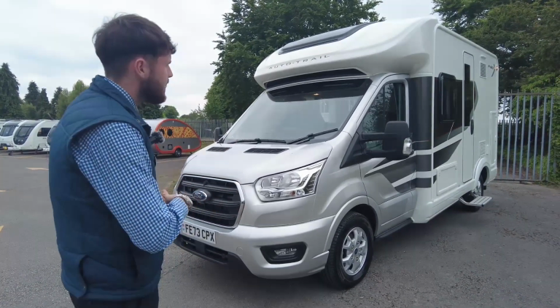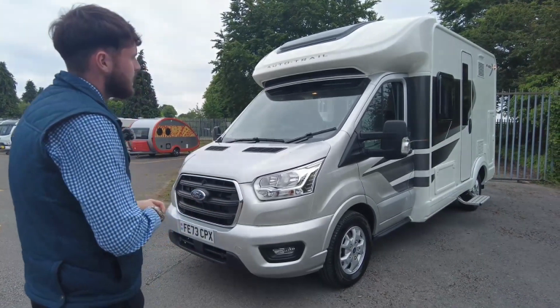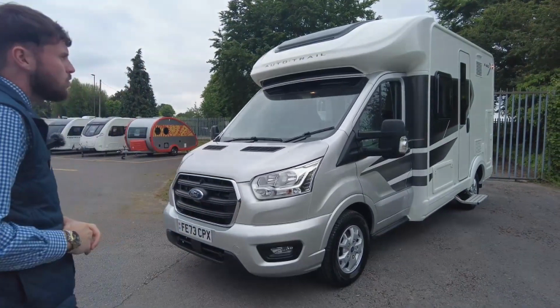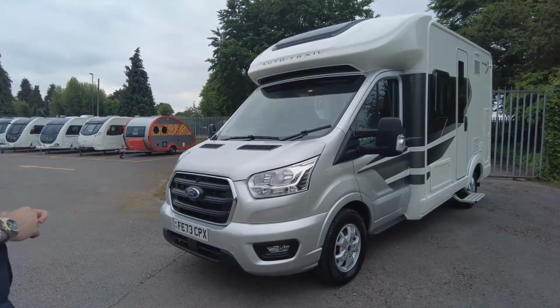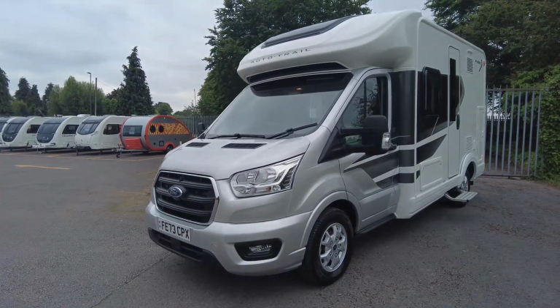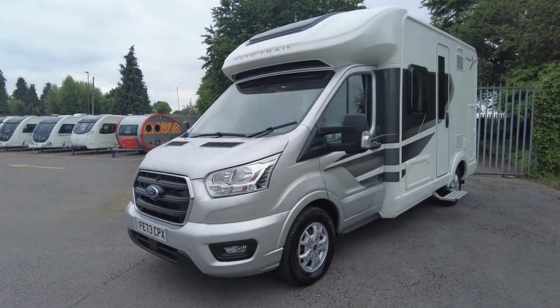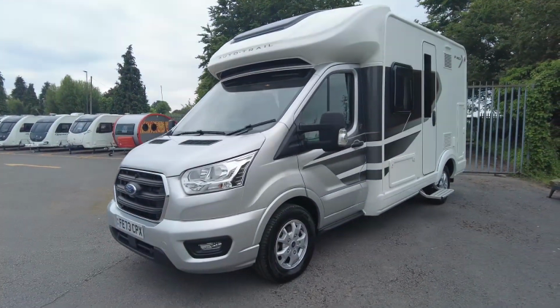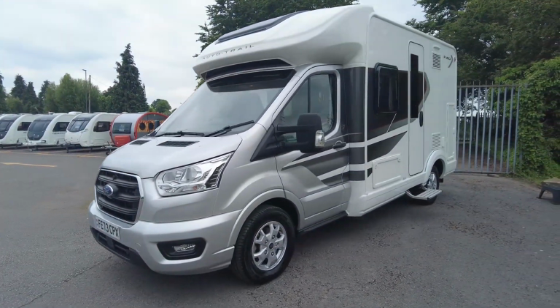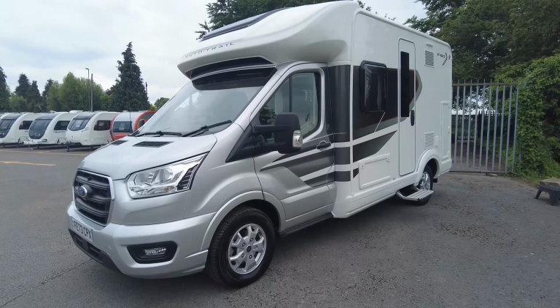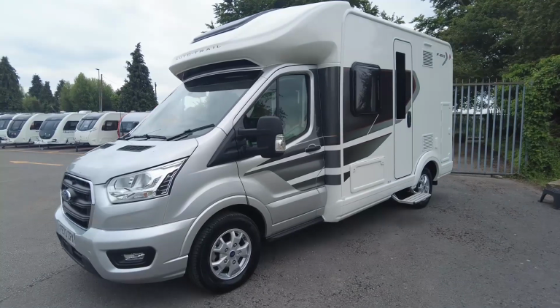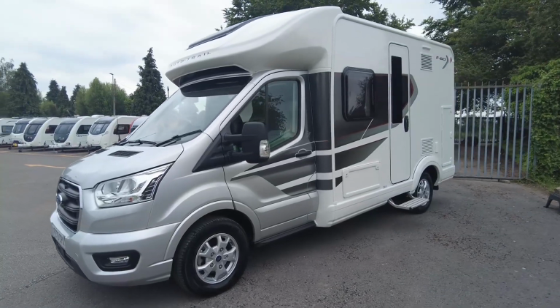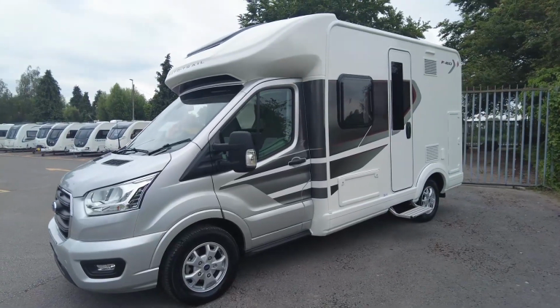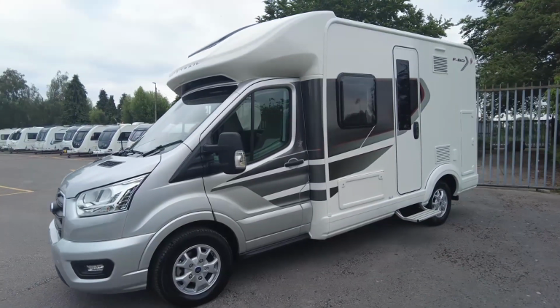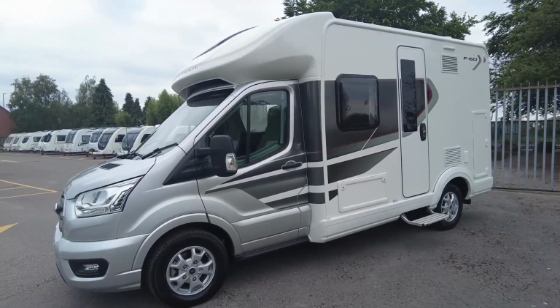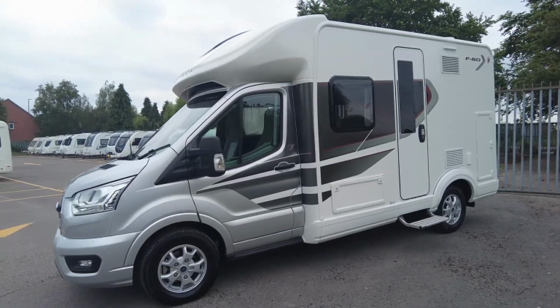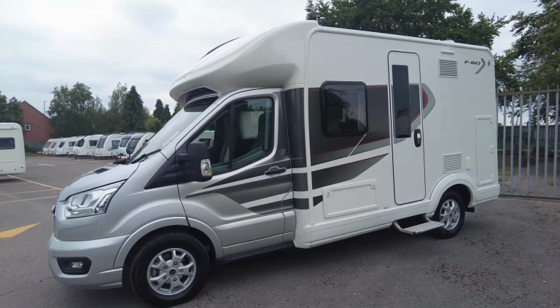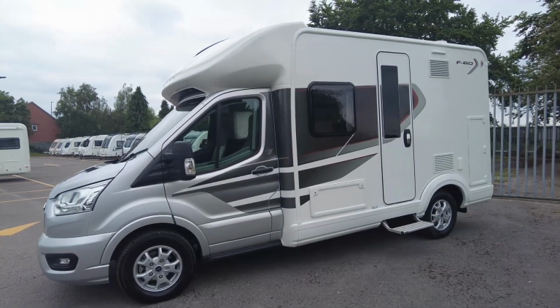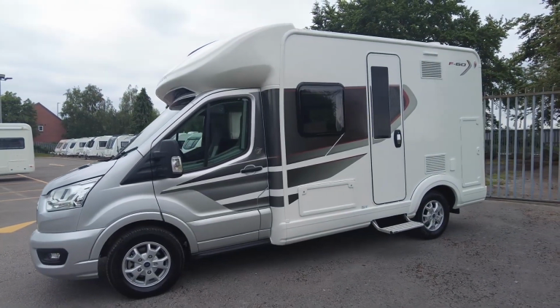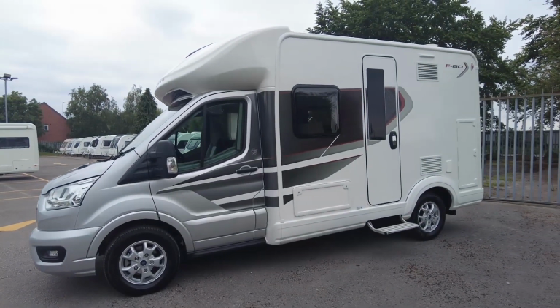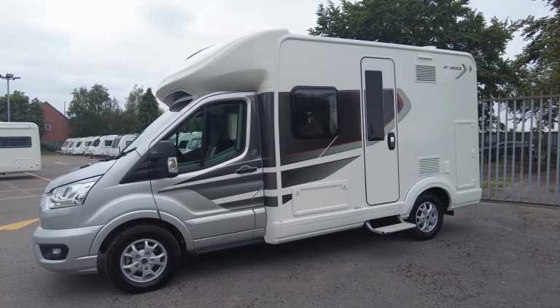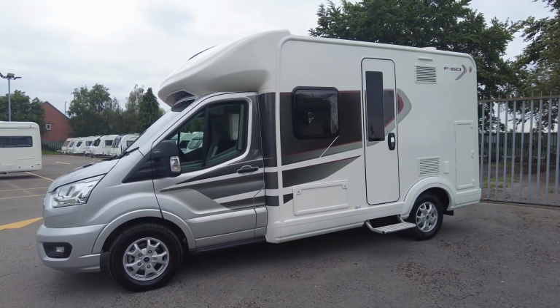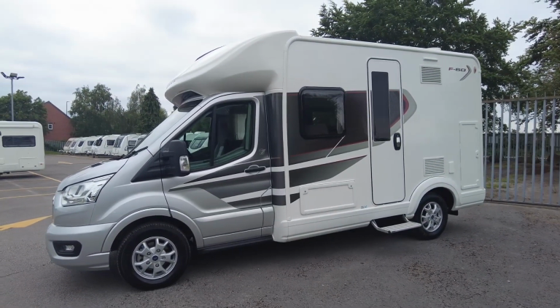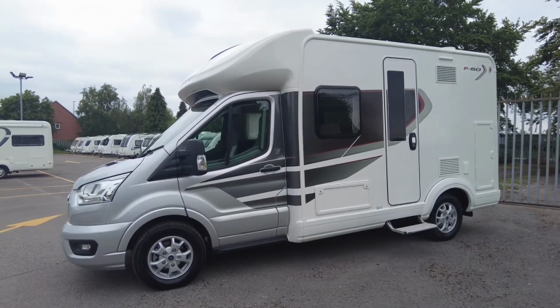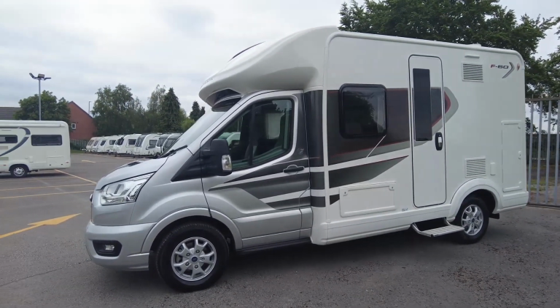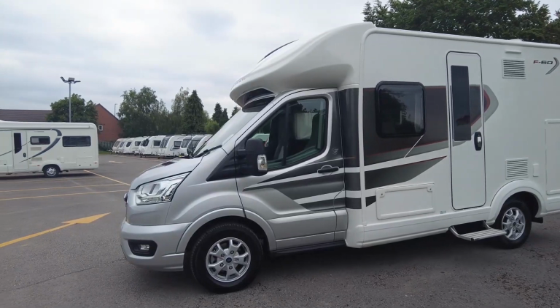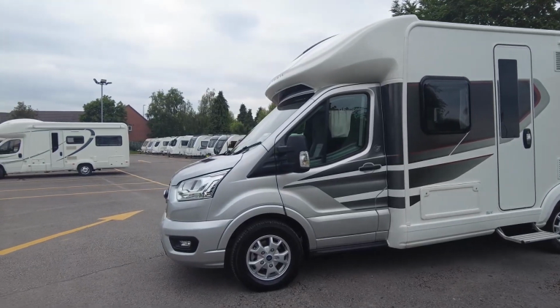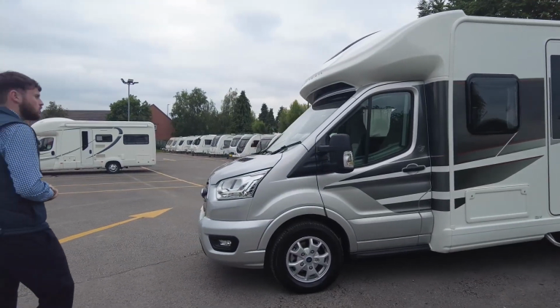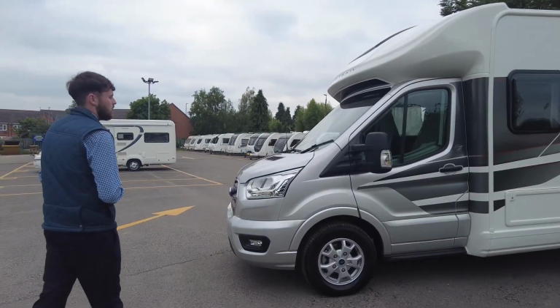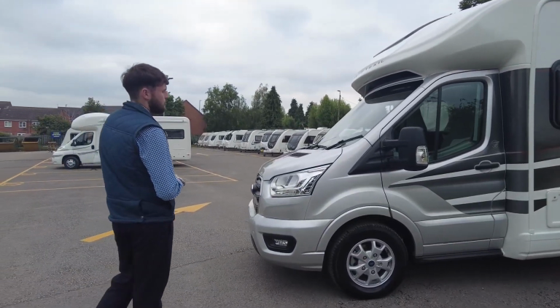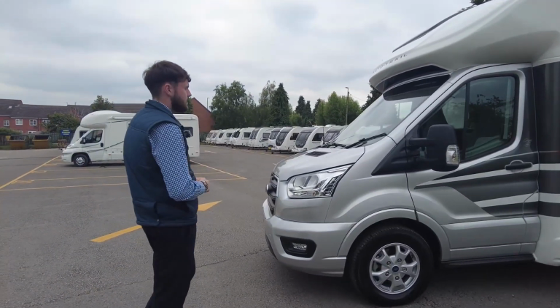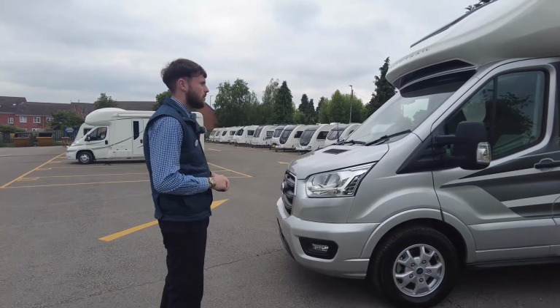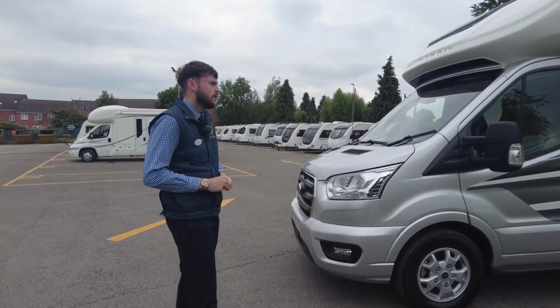This is the Autostrail F60. It's a 2023 model, it is pre-owned but credit to its previous owner, it is looking spotless in really tip-top condition.